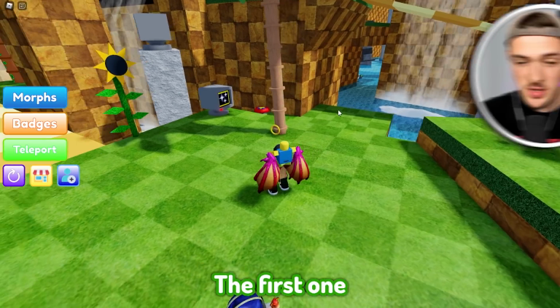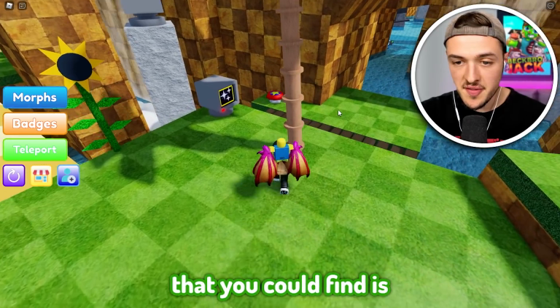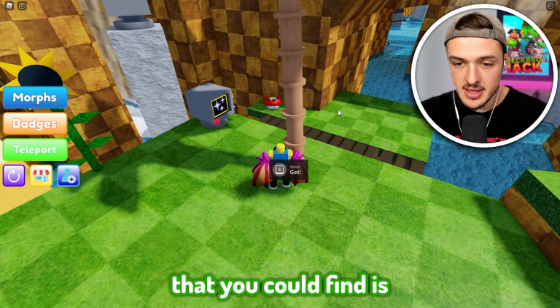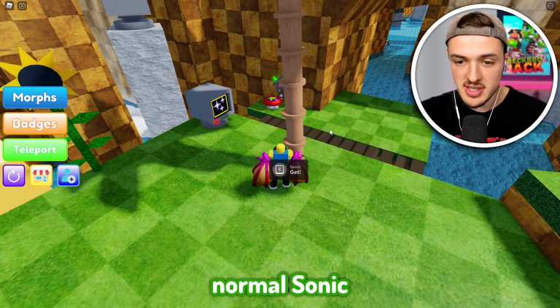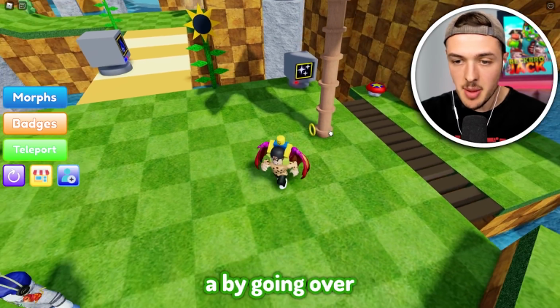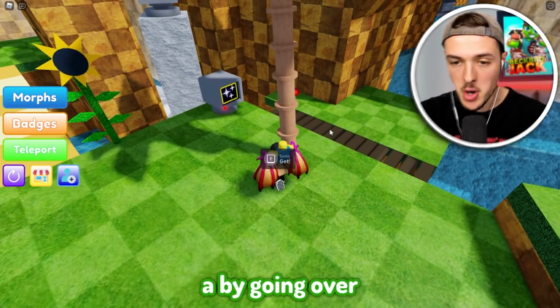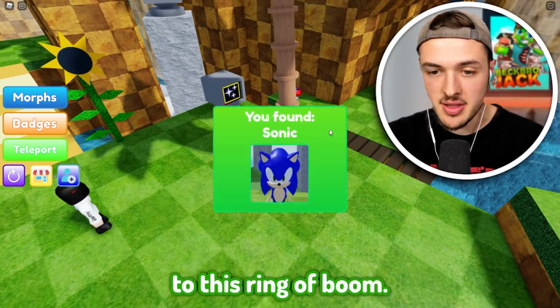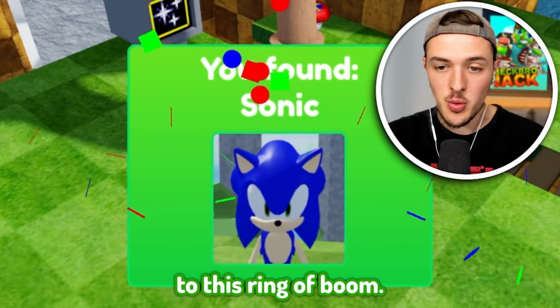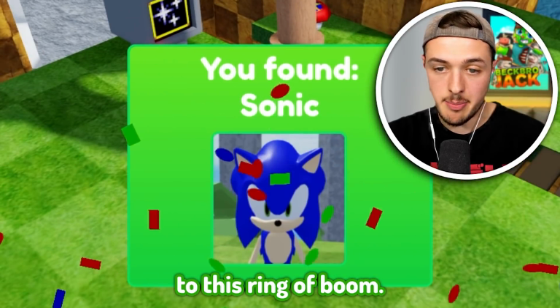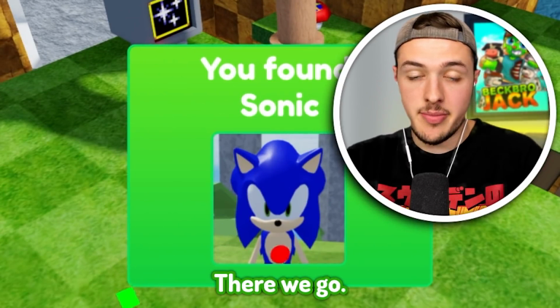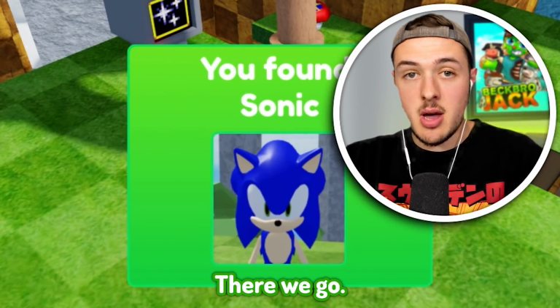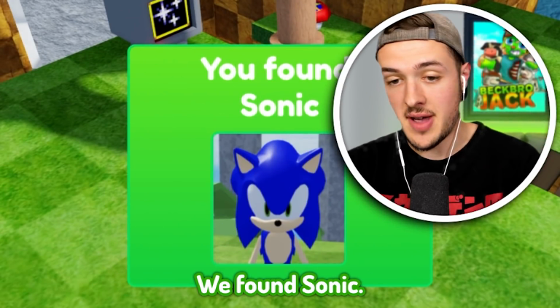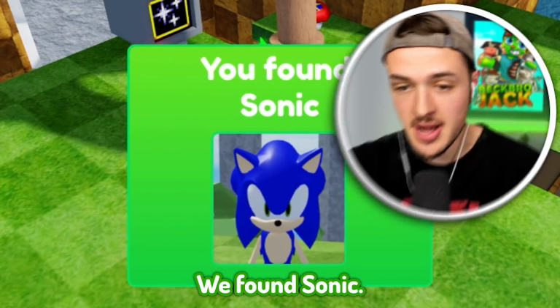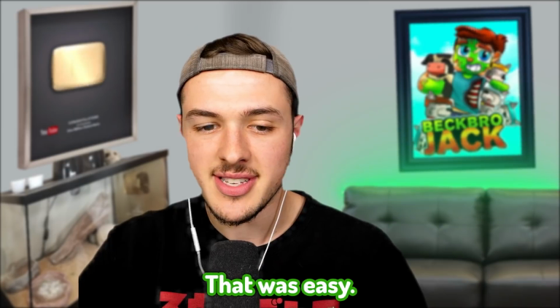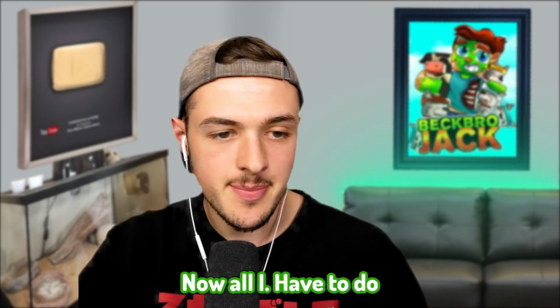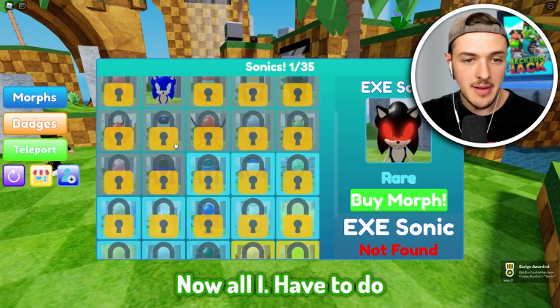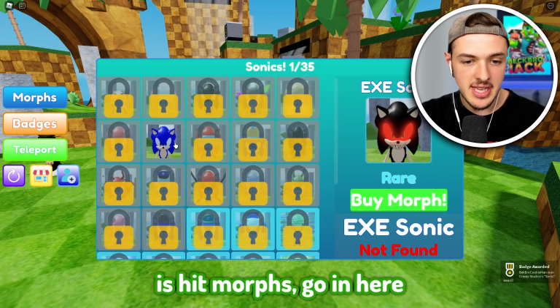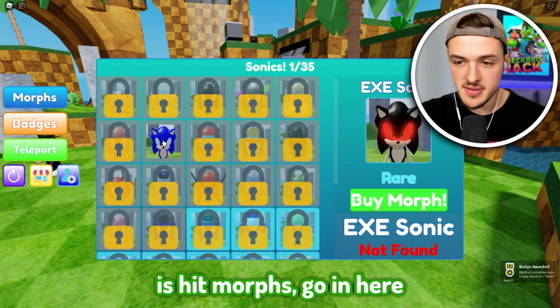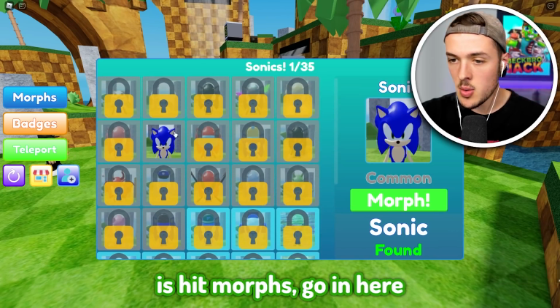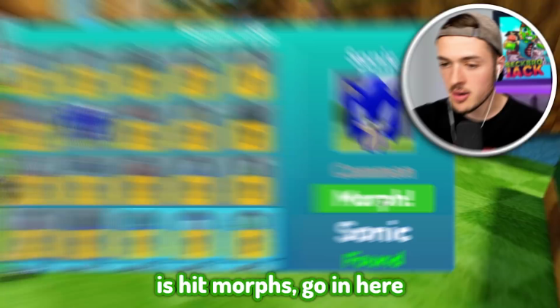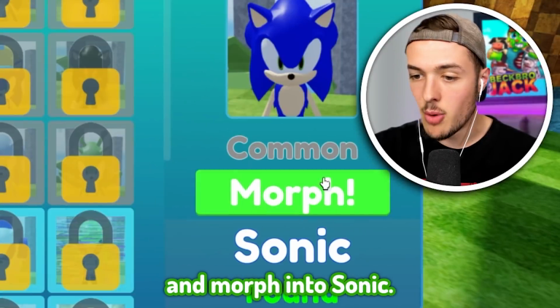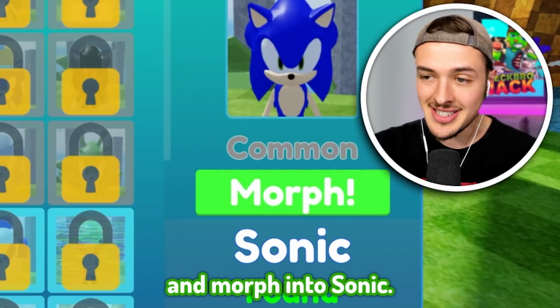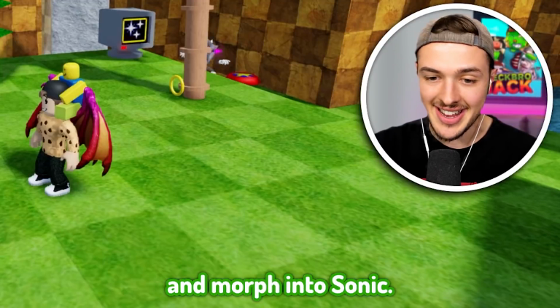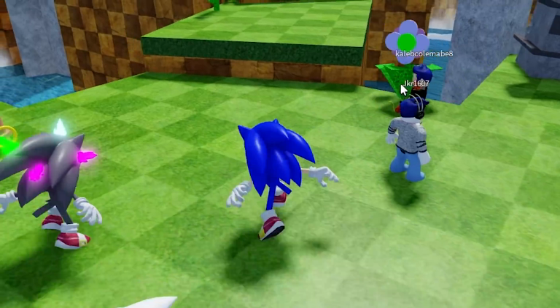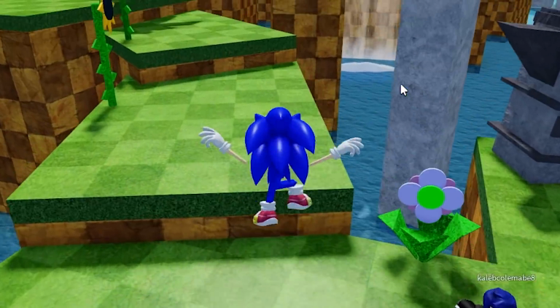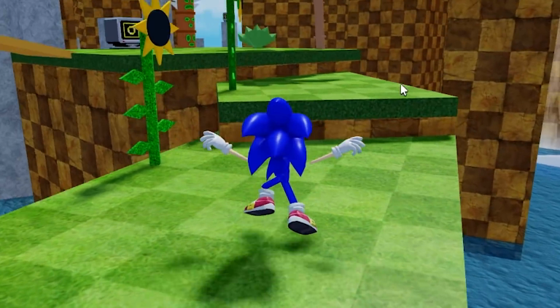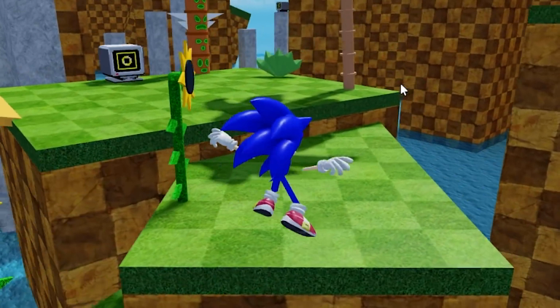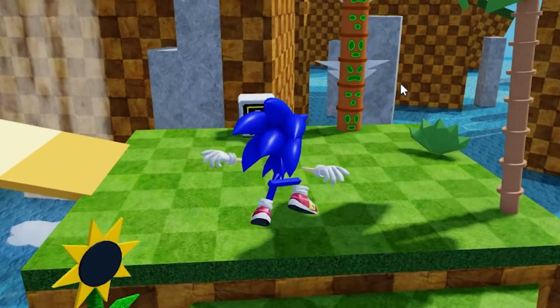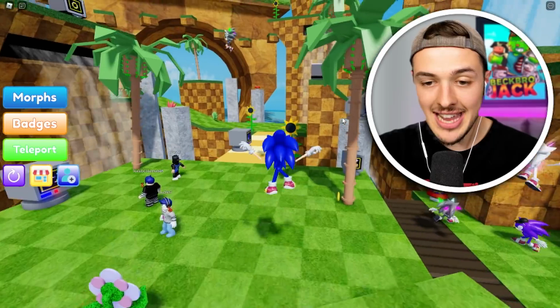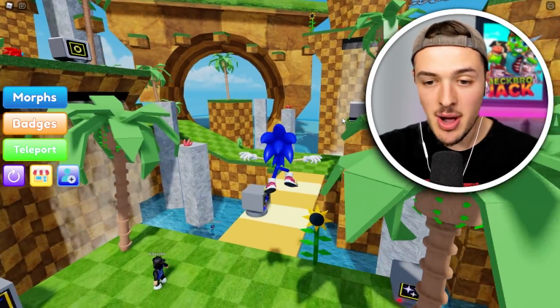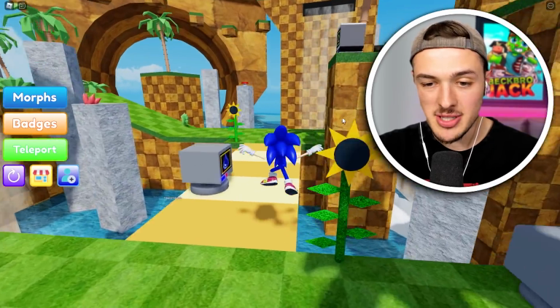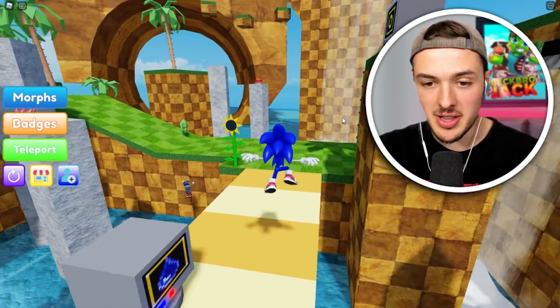The first one that you can find is Normal Sonic by going over to this ring. We found Sonic - that was easy. Now all I have to do is hit Morphs, go in here, and morph into Sonic. We got a lot faster - look at me go. And we now have a double jump ability.